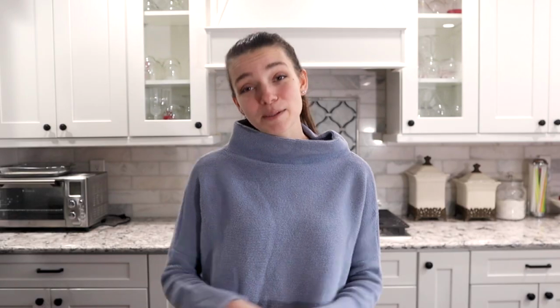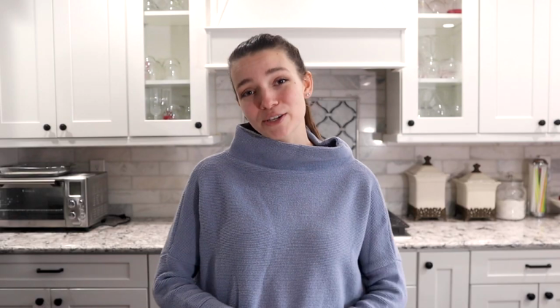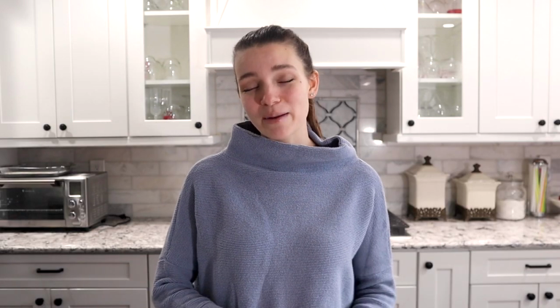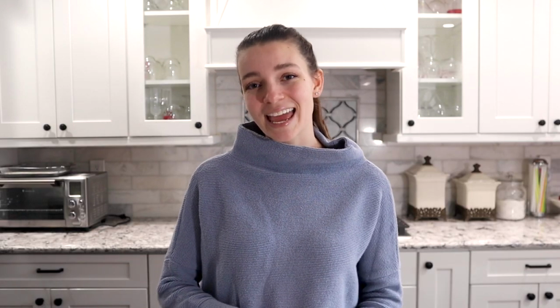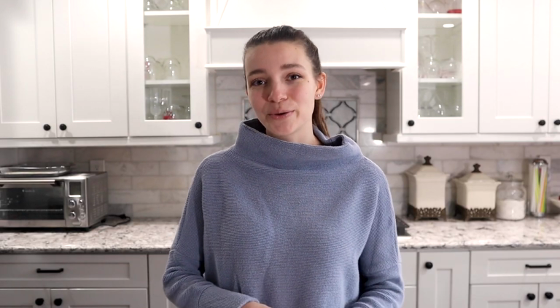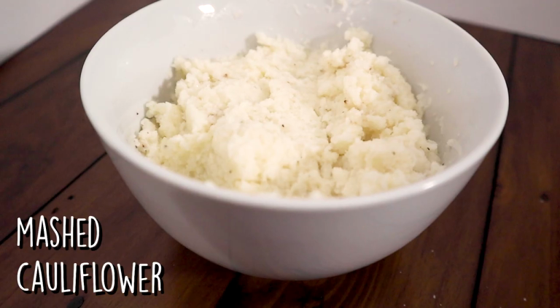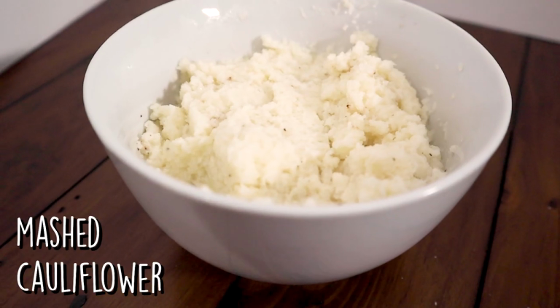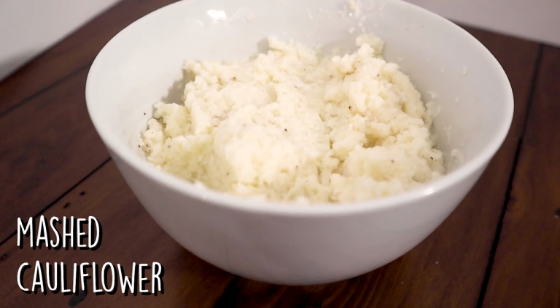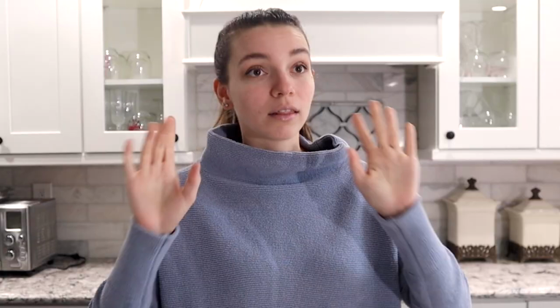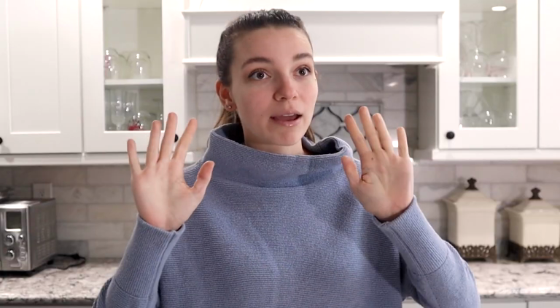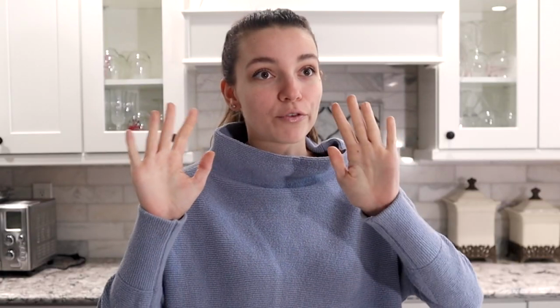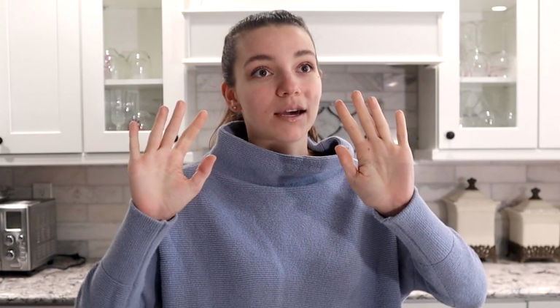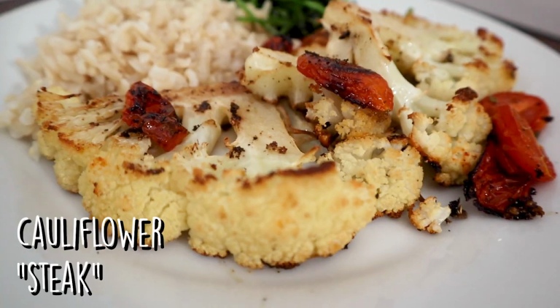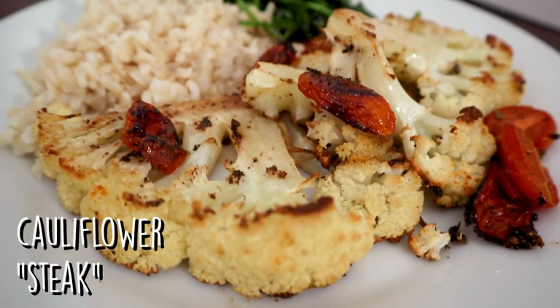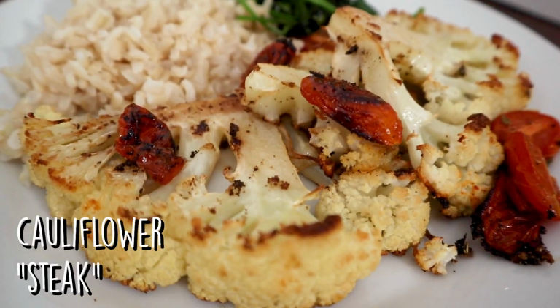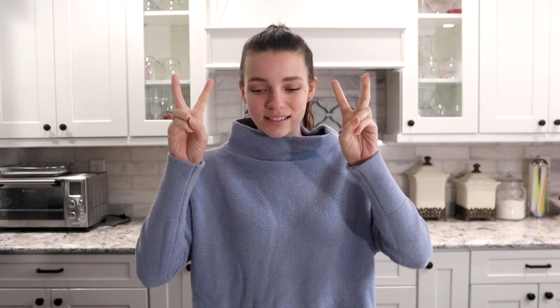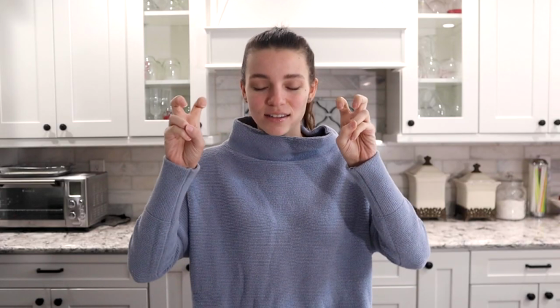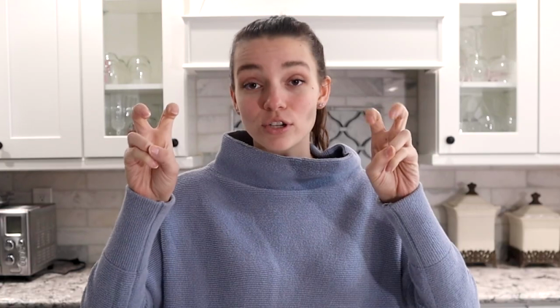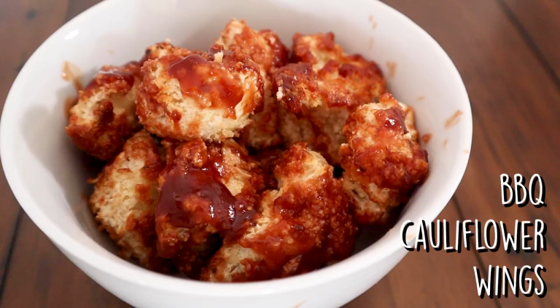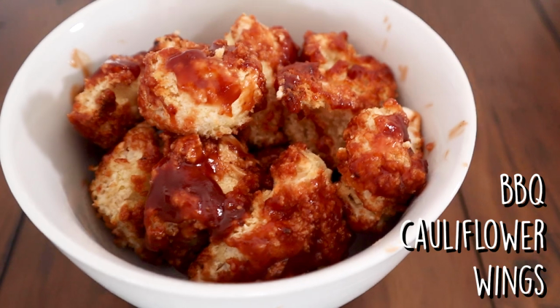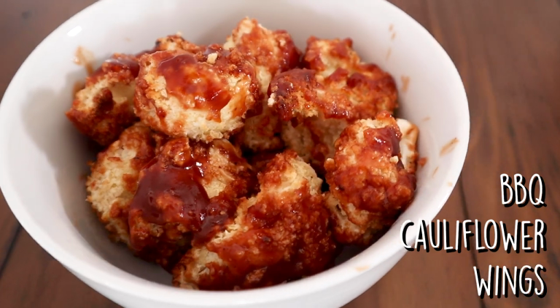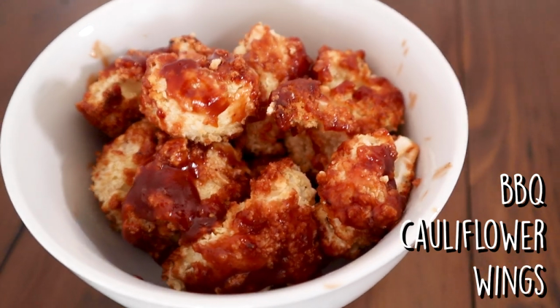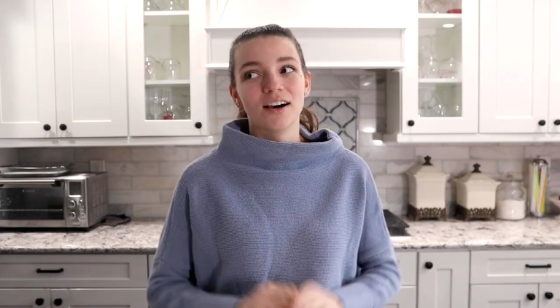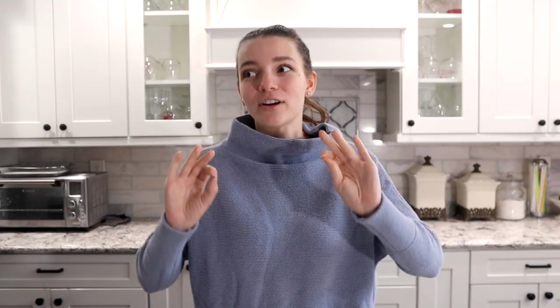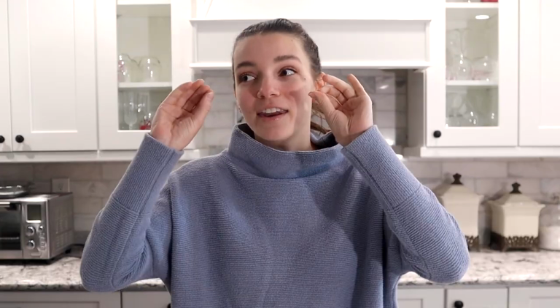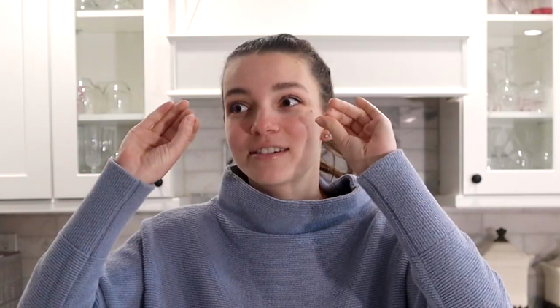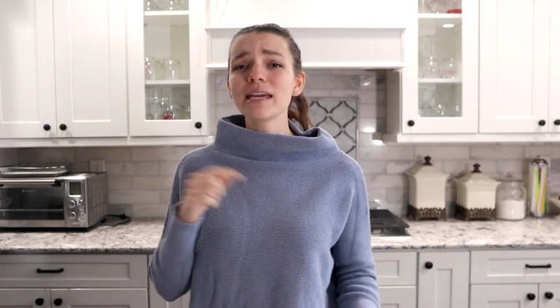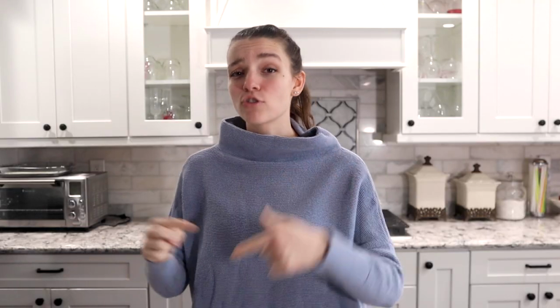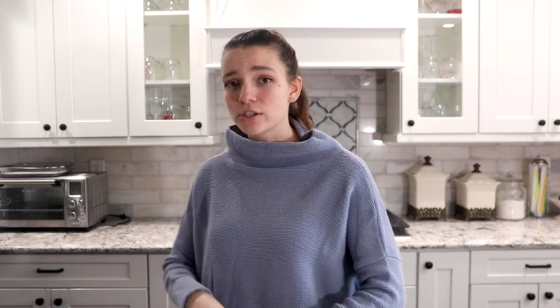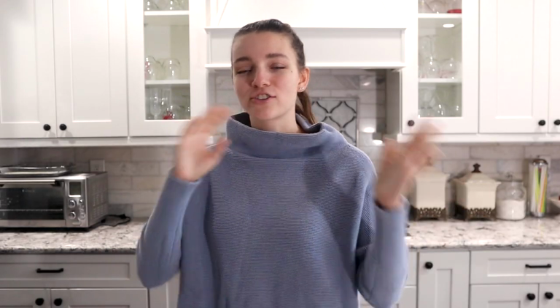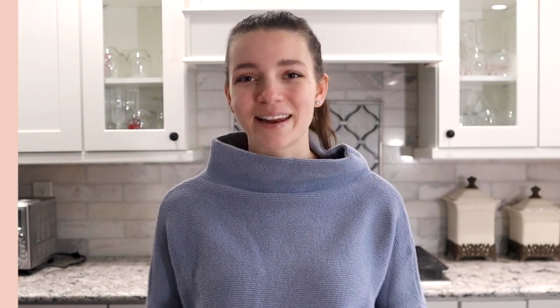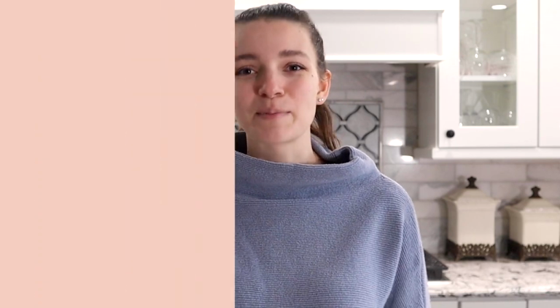The recipes I'll be showing you how to make today include mashed cauliflower — literally my favorite food of all time — roasted cauliflower steak, though steak is a loose term, and barbecue cauliflower wings, another fan favorite. I'm going to keep this intro short, so let's just get right into the recipes.